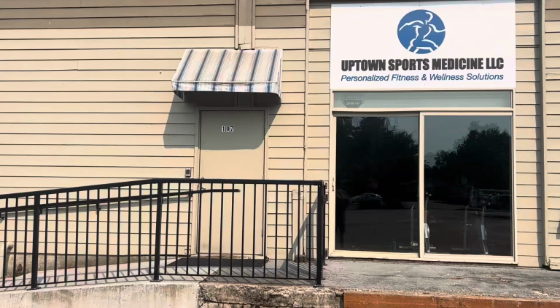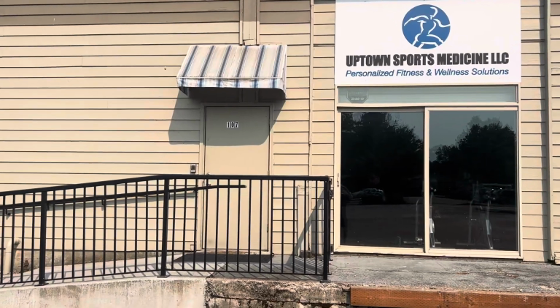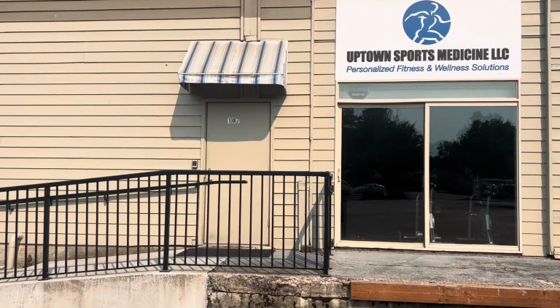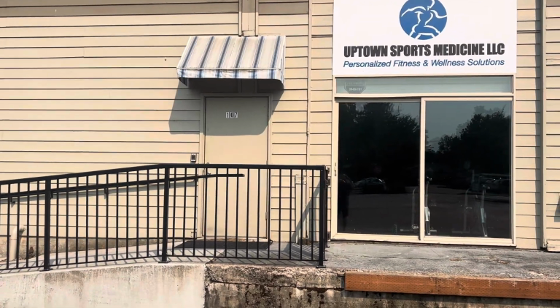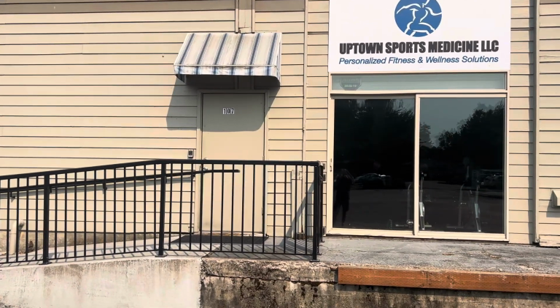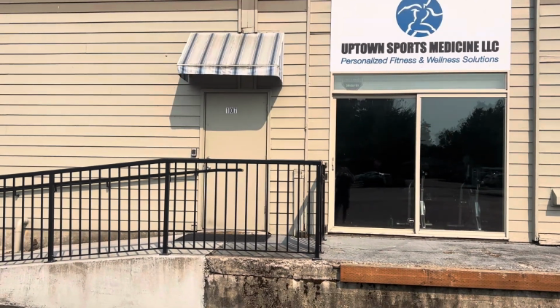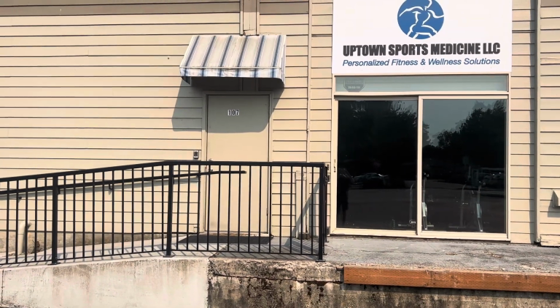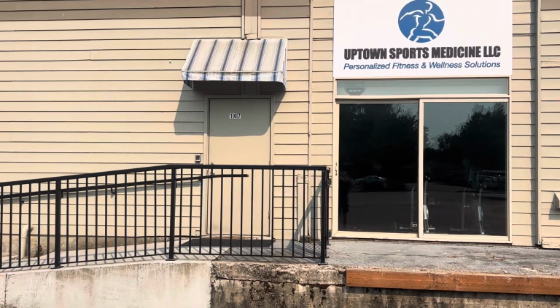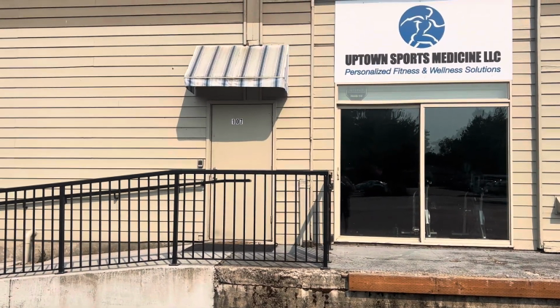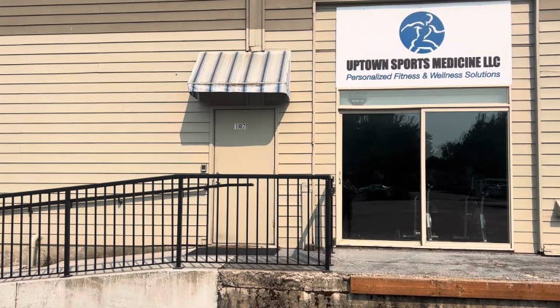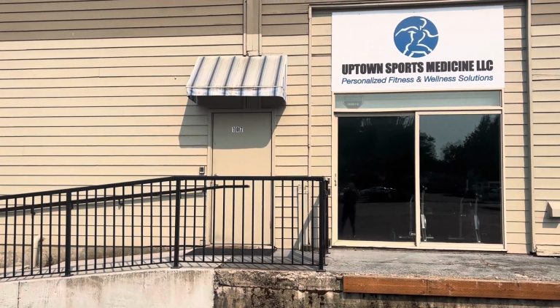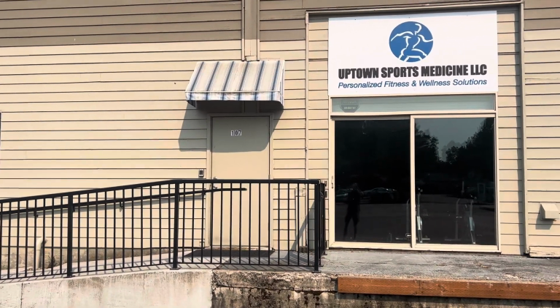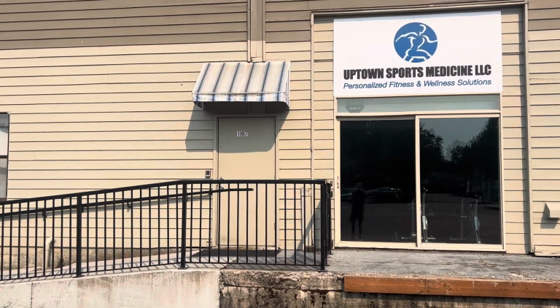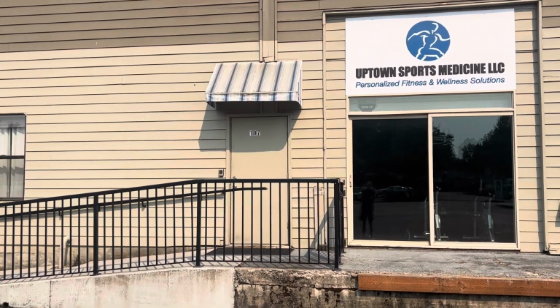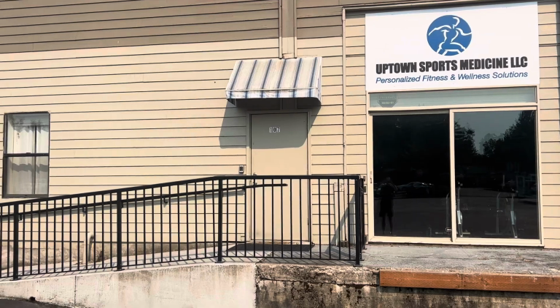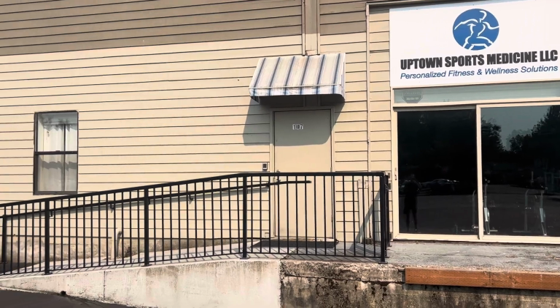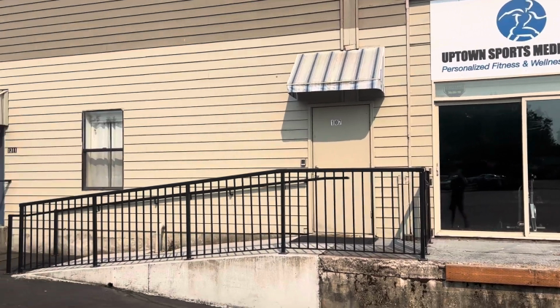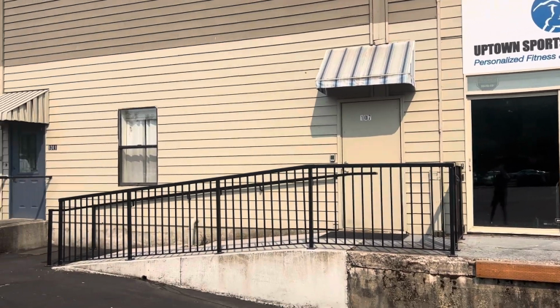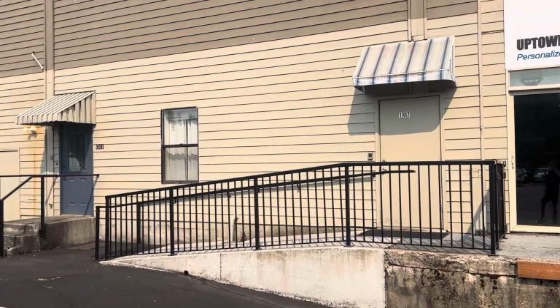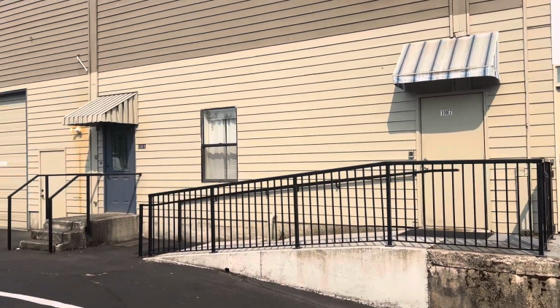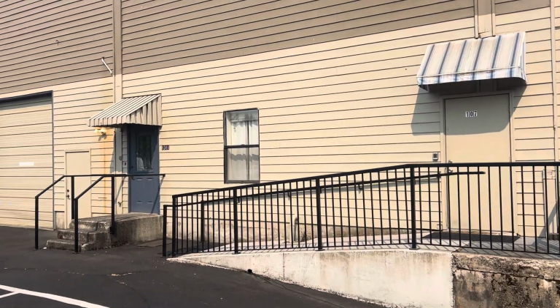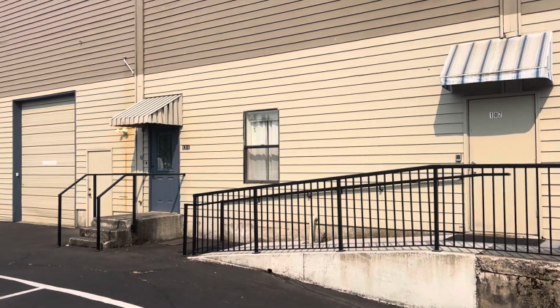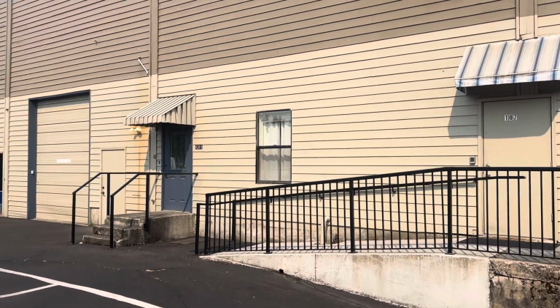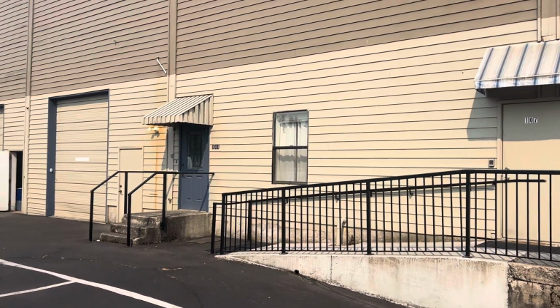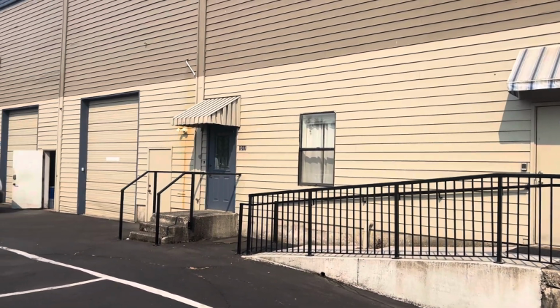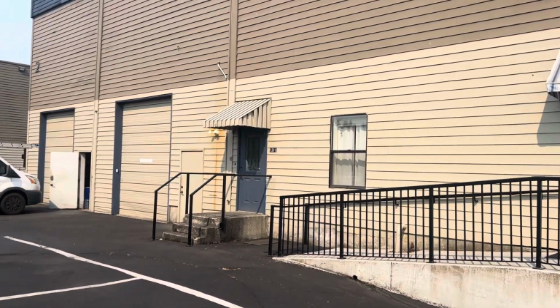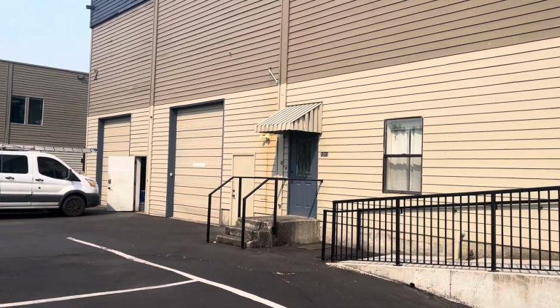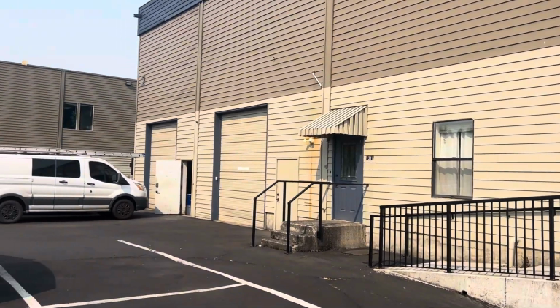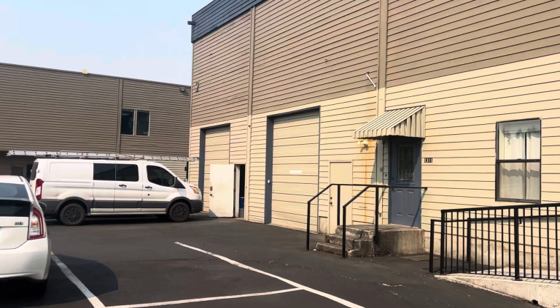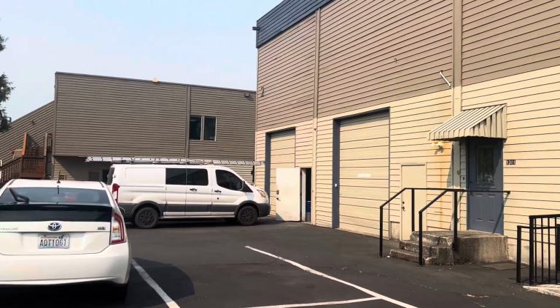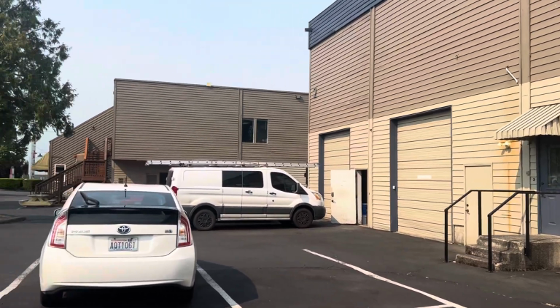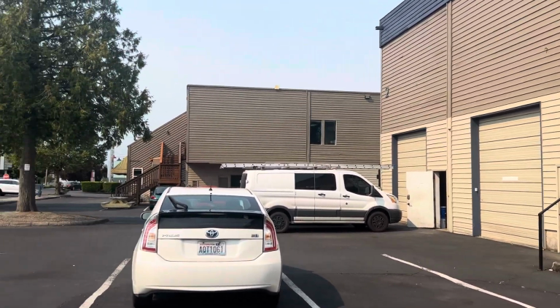This is the location of Extra Mile Physical Therapy. It is in this suite here — you're looking for this door. I'm going to pan around and kind of show you what's around this area. This is 1311 Northeast 134th Street.